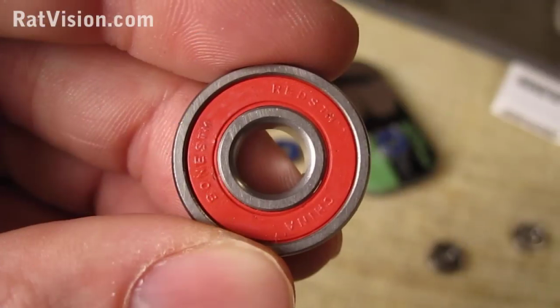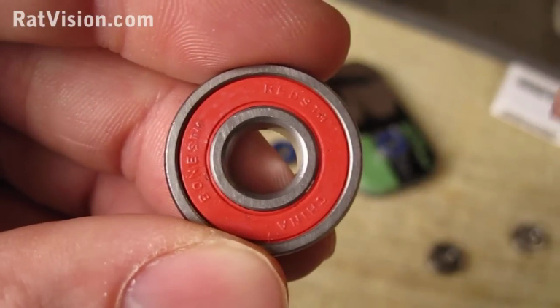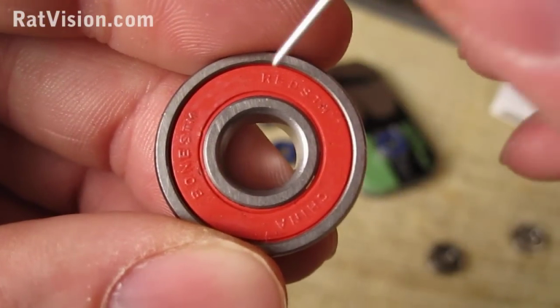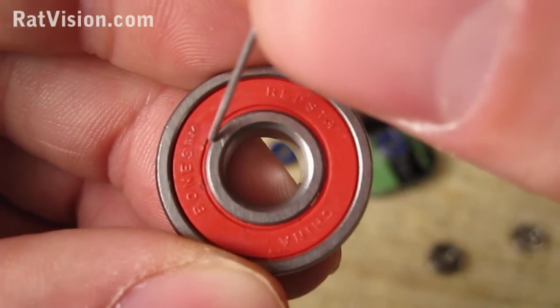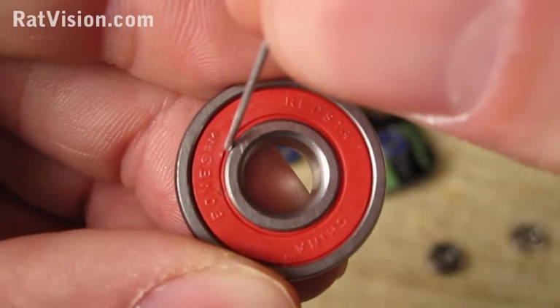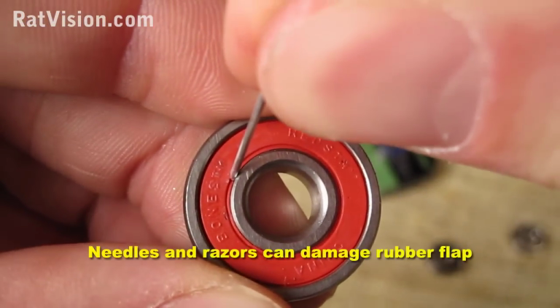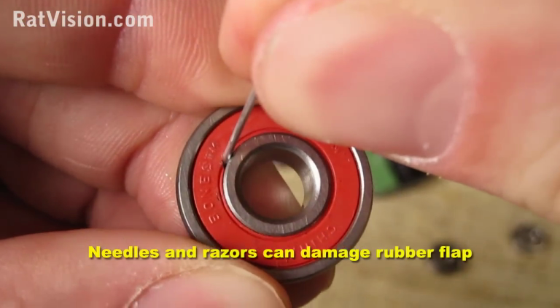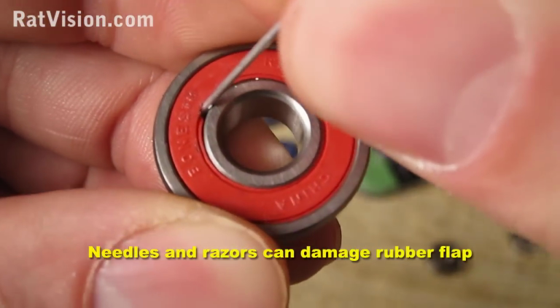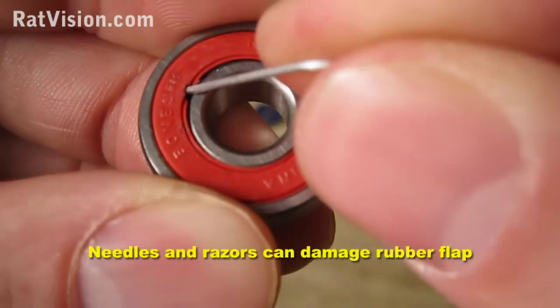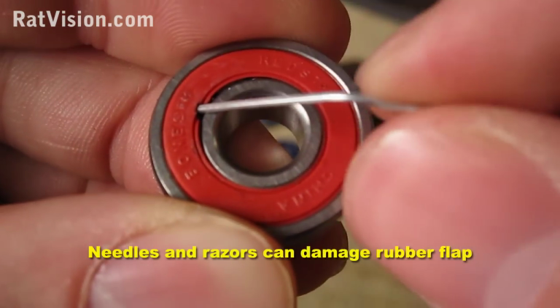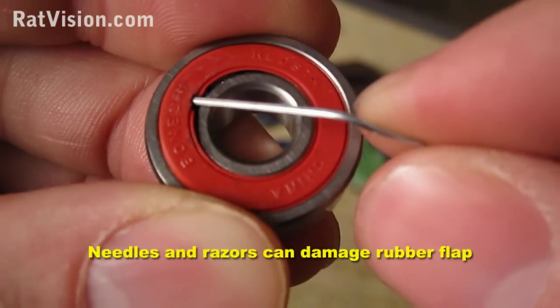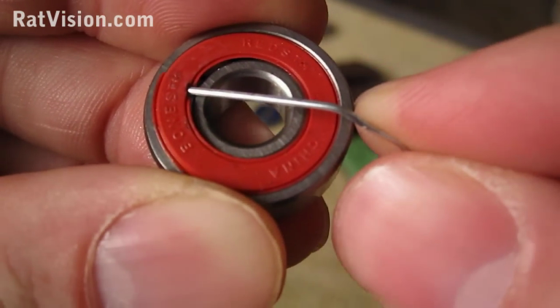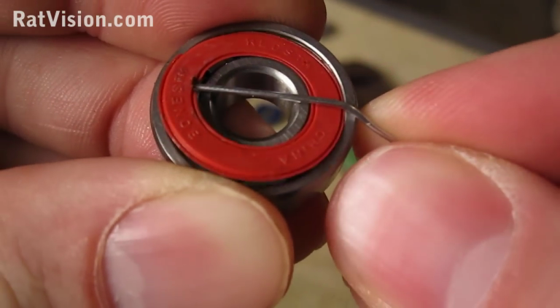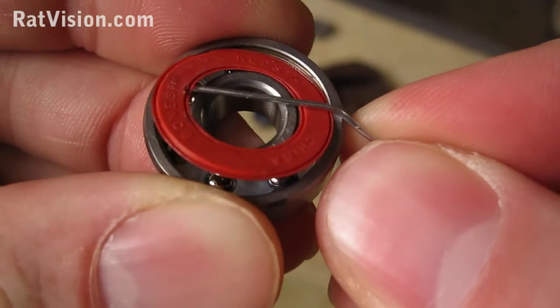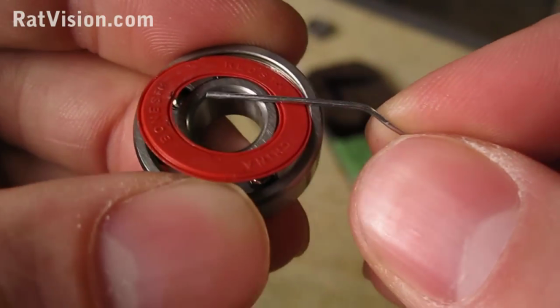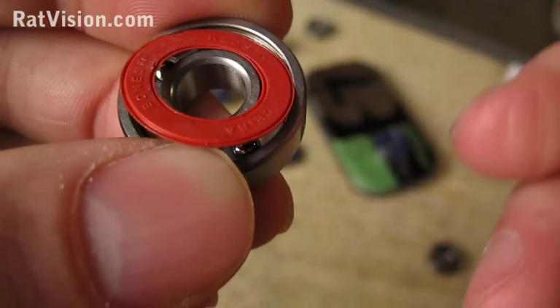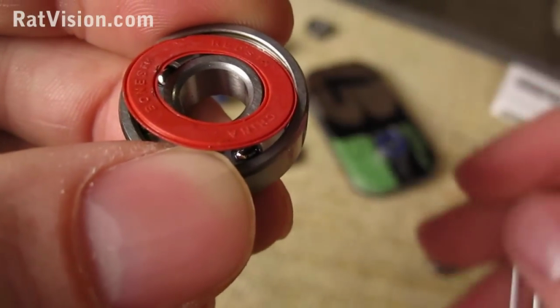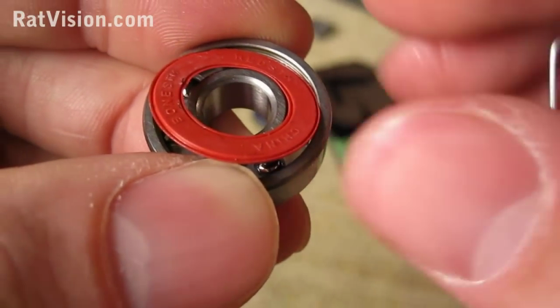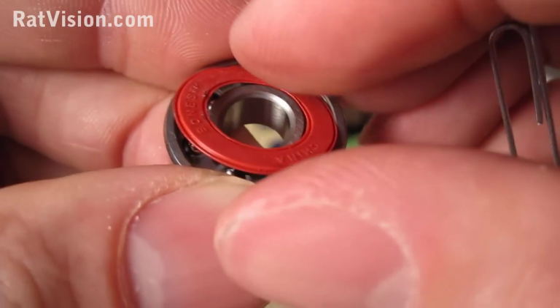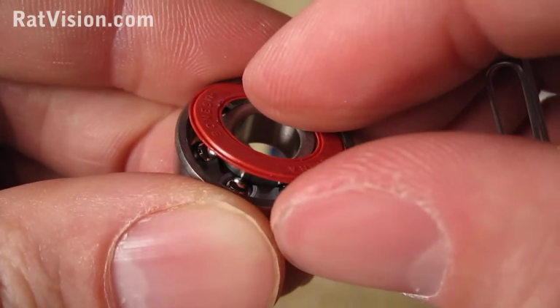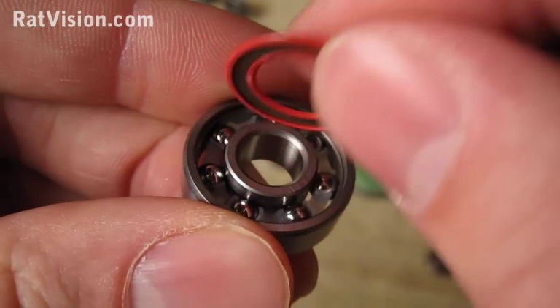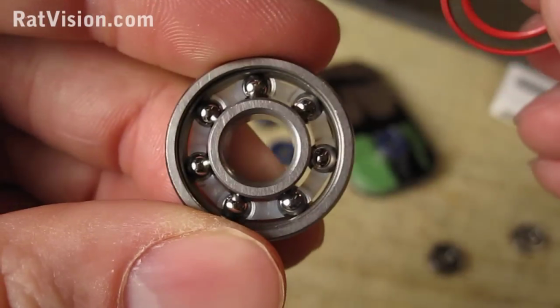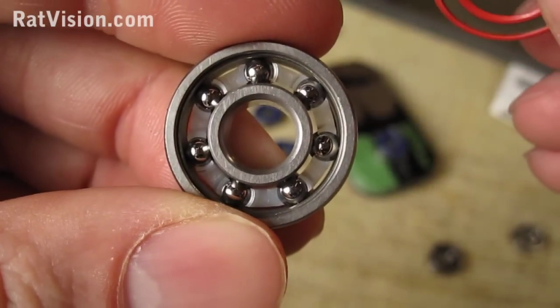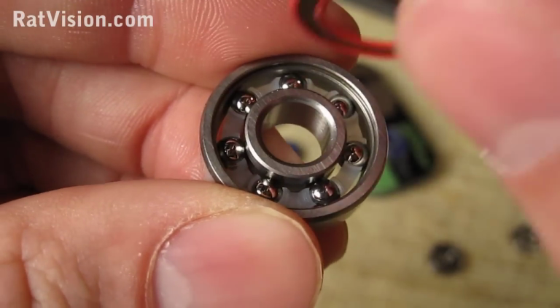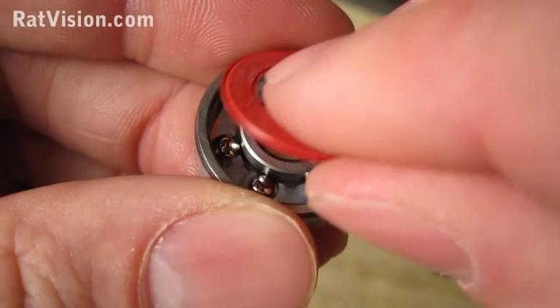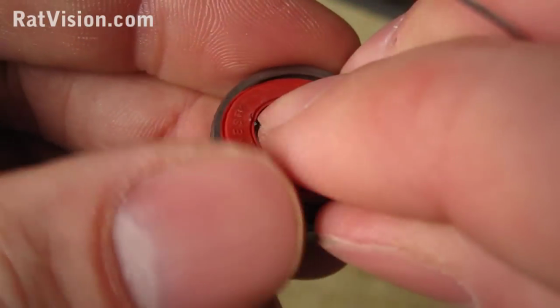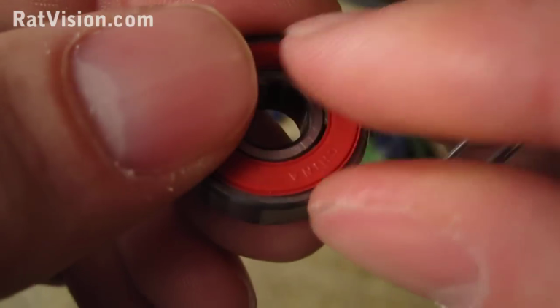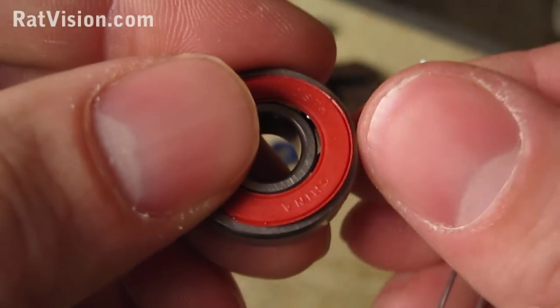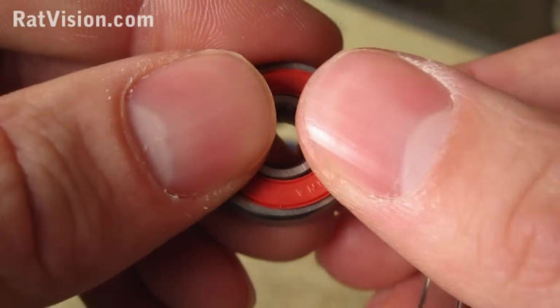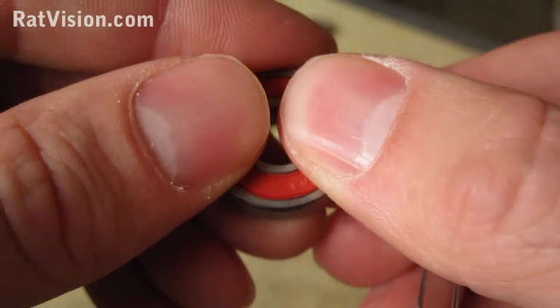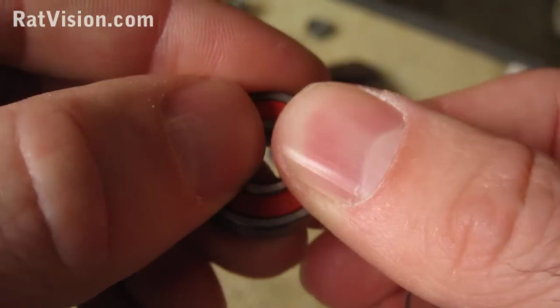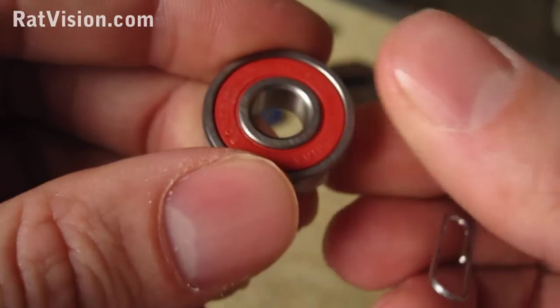Removing rubber seals is really easy. You just need to use a paper clip and poke it on the inside of the inner ring just a little bit and pry it out. Putting the seal back in place is just as easy — just lay it back on top flat and push around the edge until it snaps back into place.